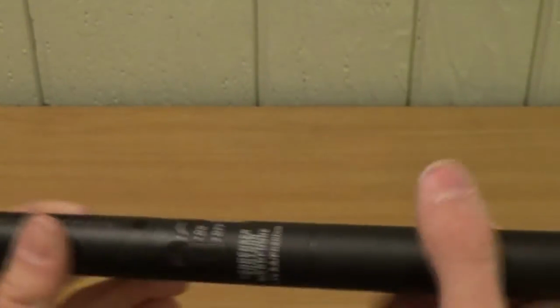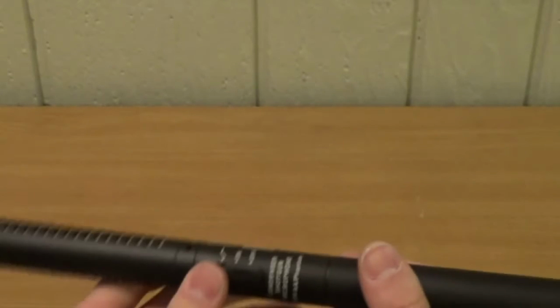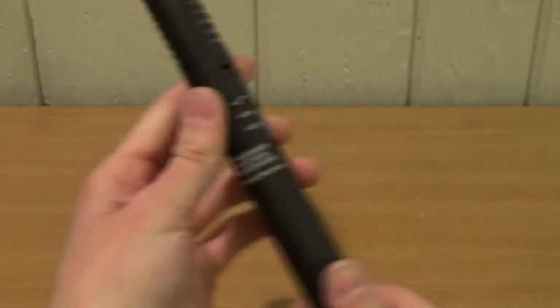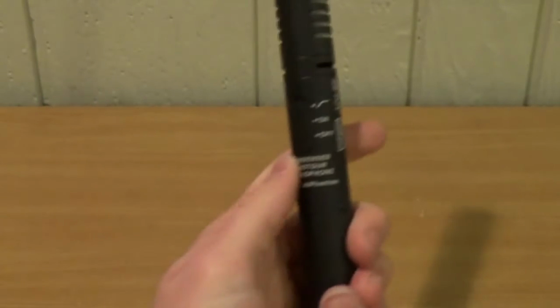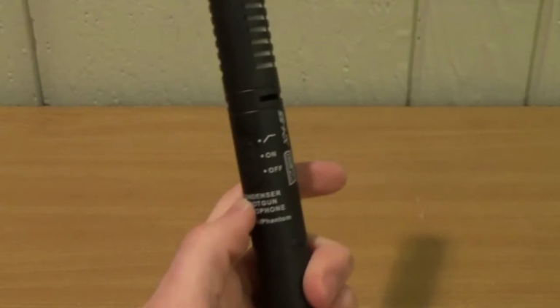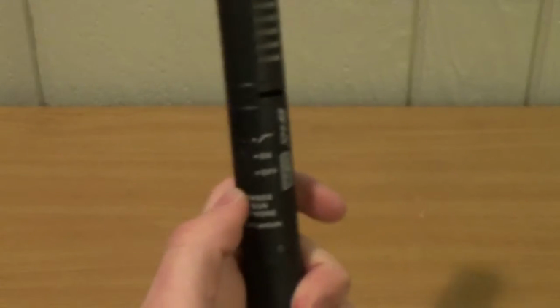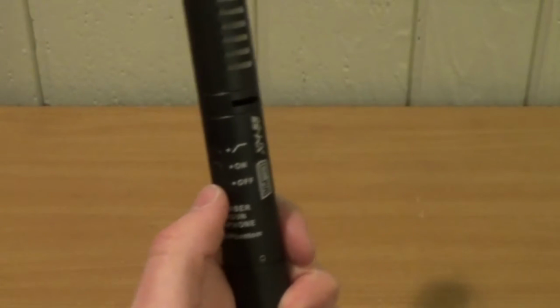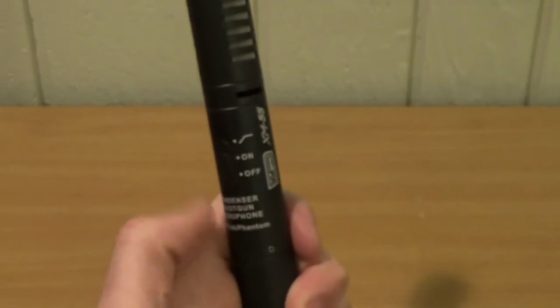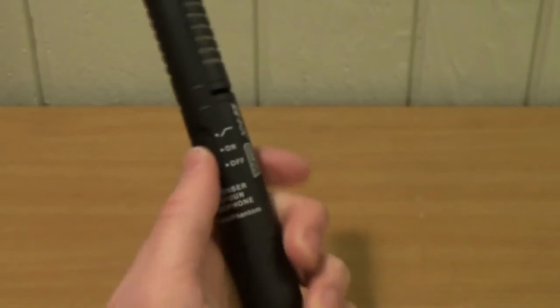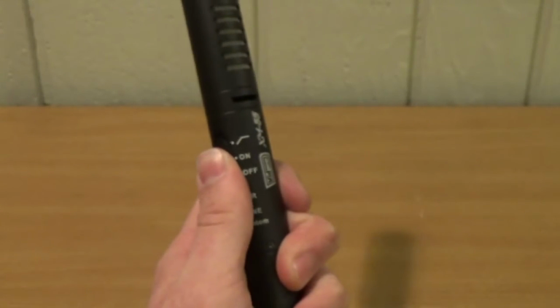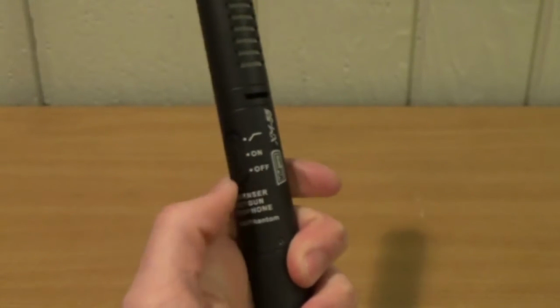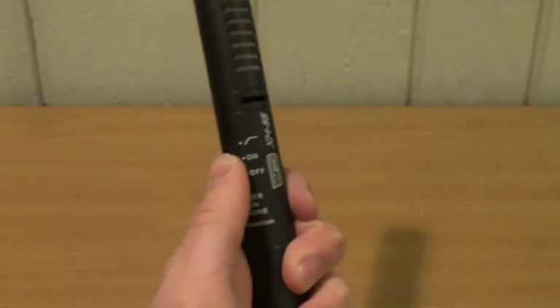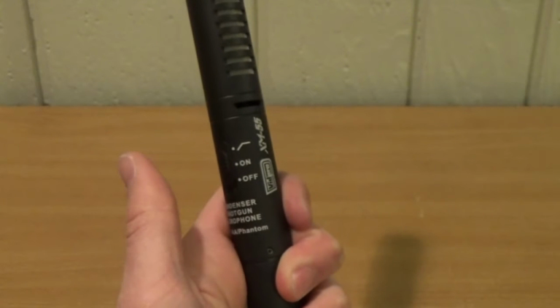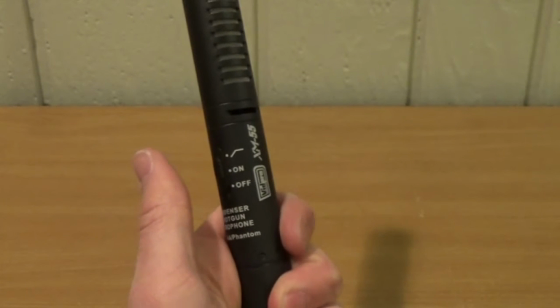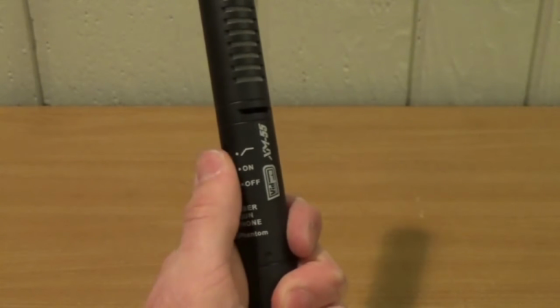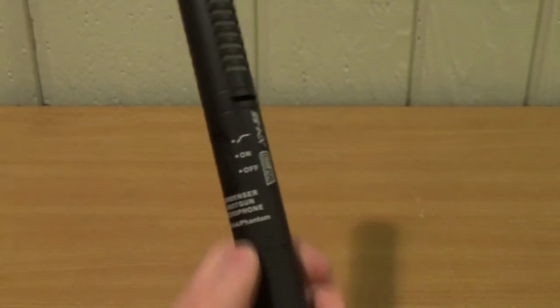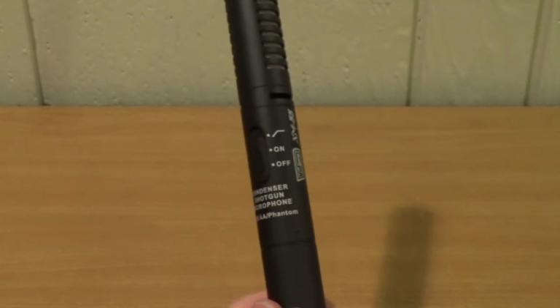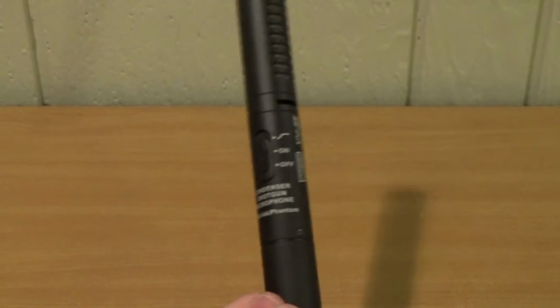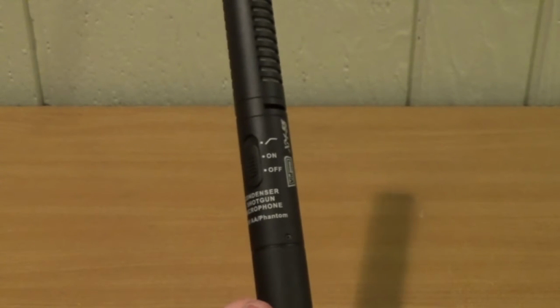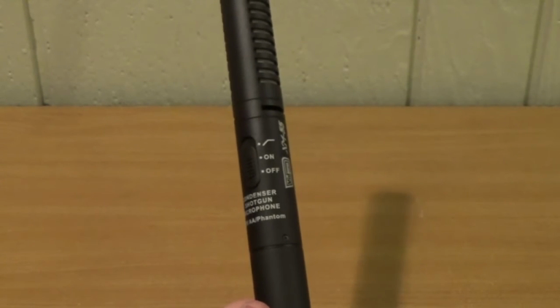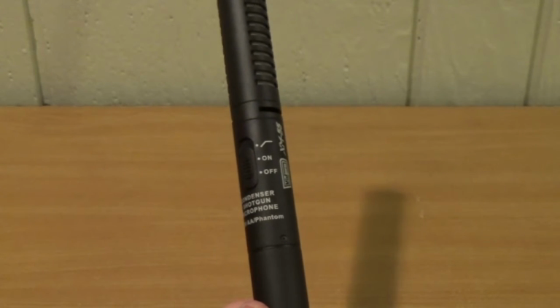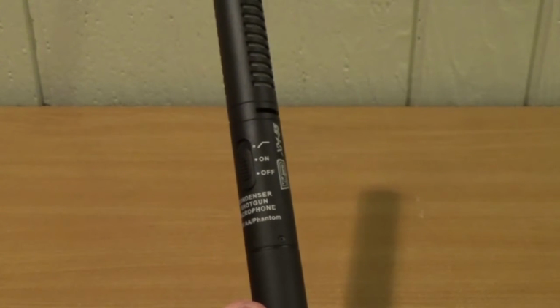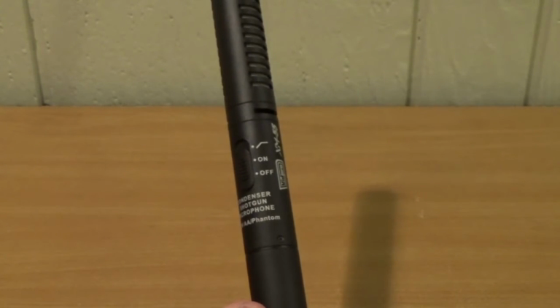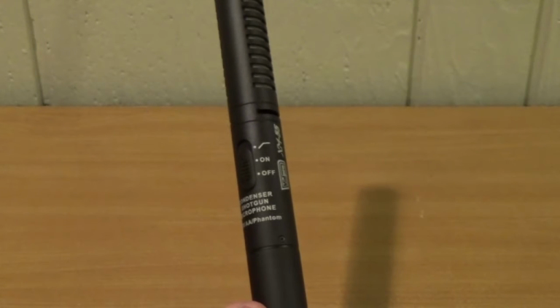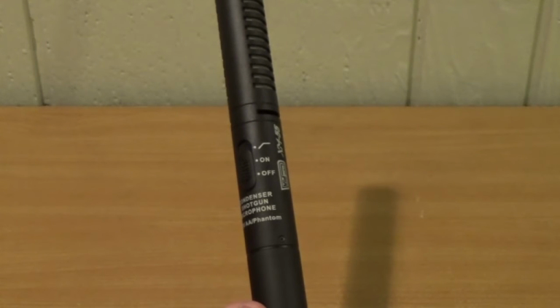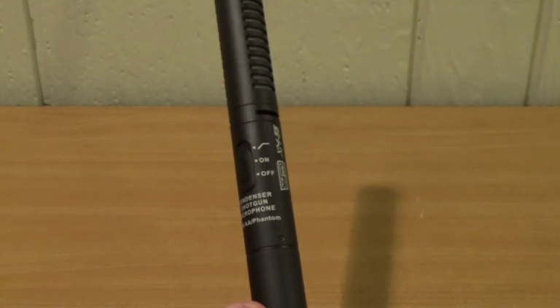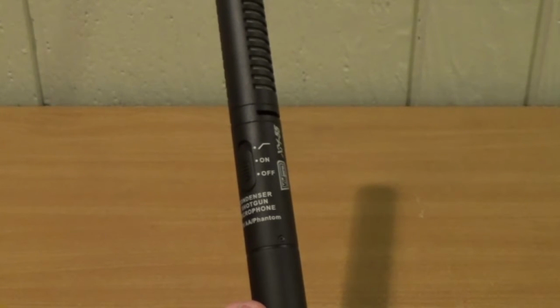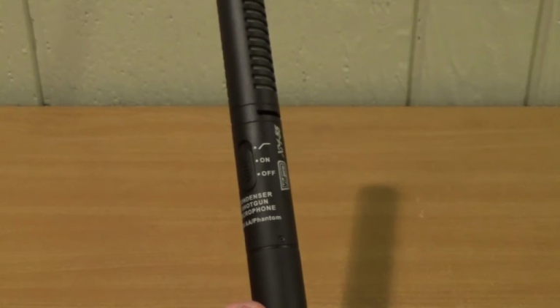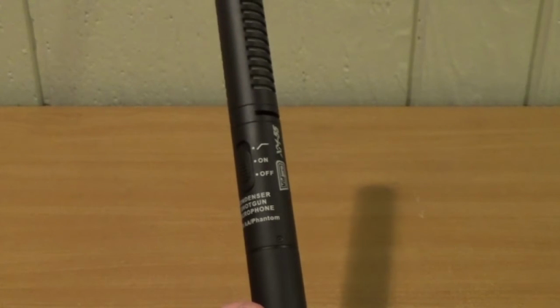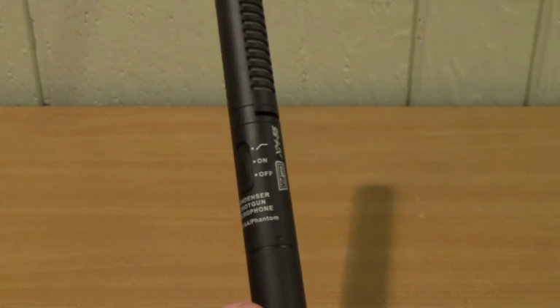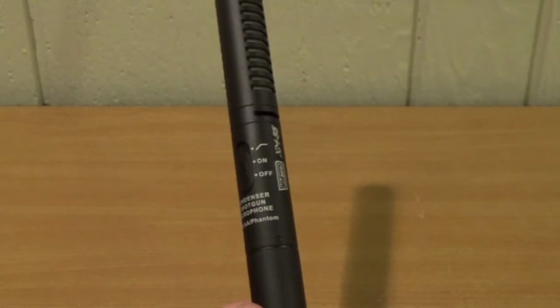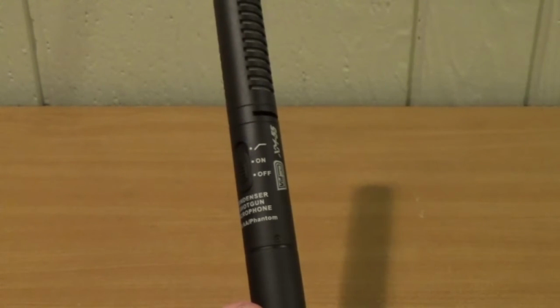Right here we have the switch, which has three positions: off, on, and low cut. The low cut is not just a tiny bass cut — it's an actual low cut and it cuts every low frequency past around 80 hertz.